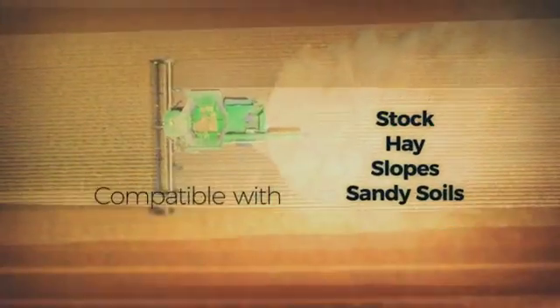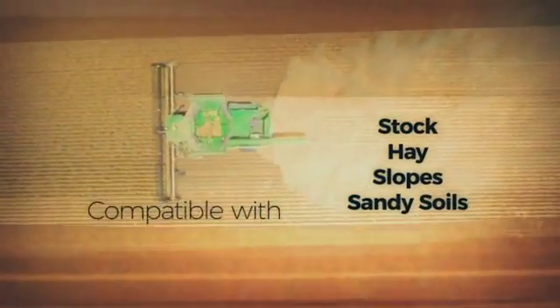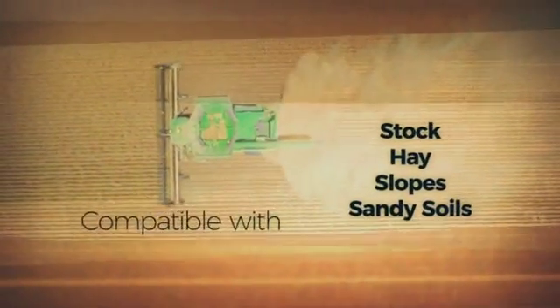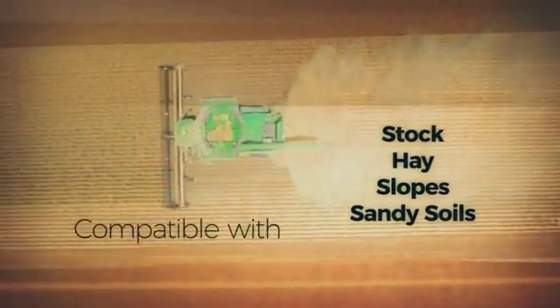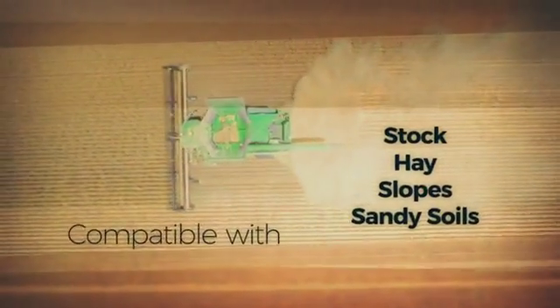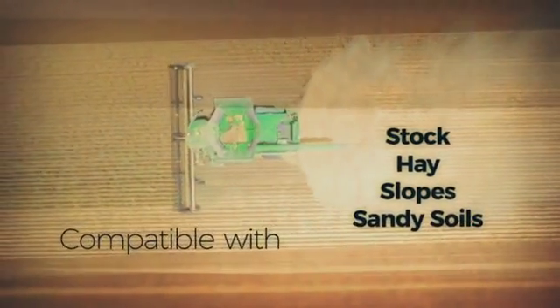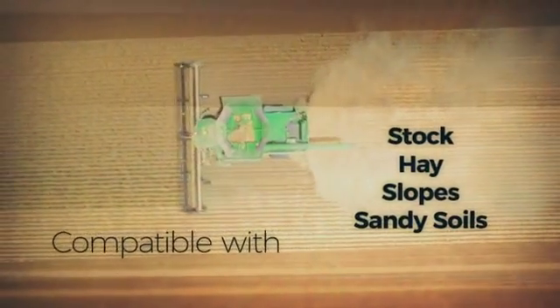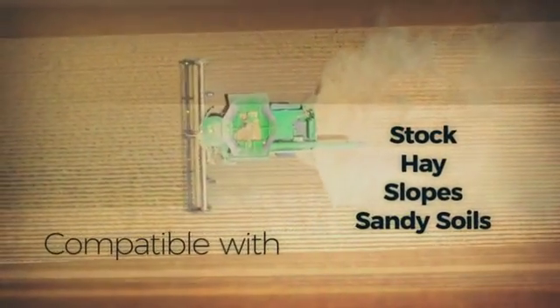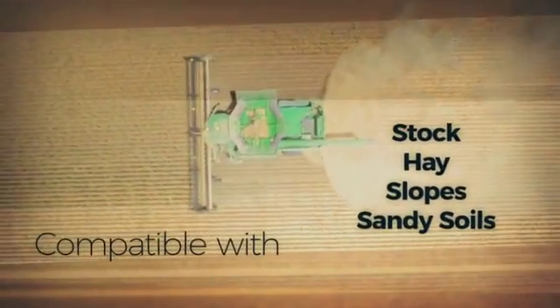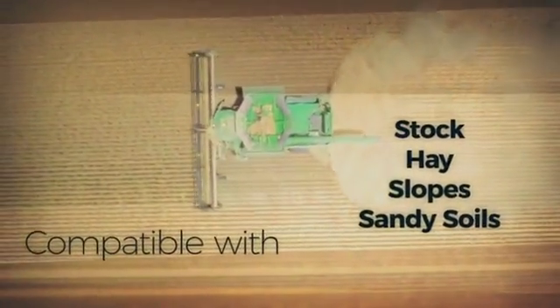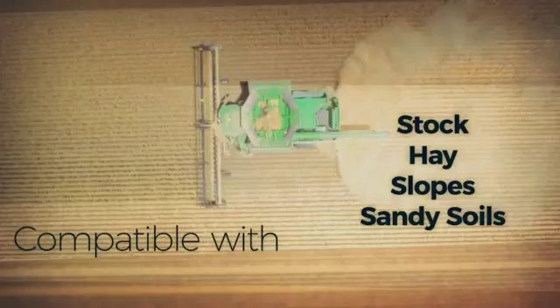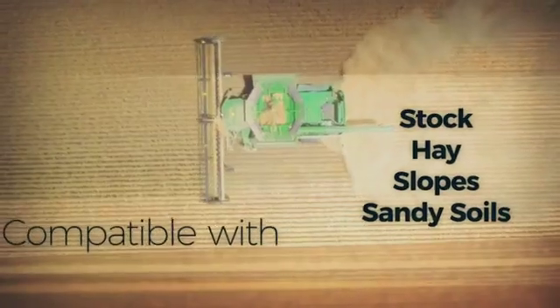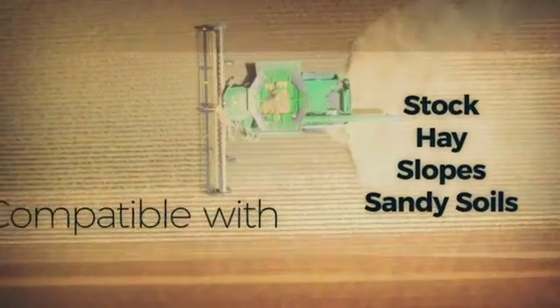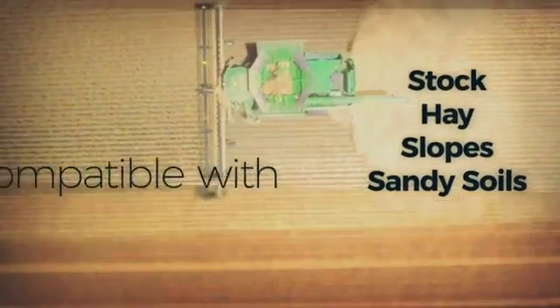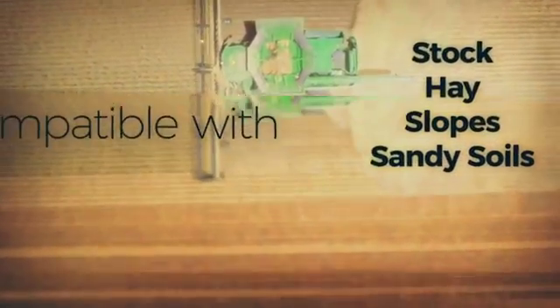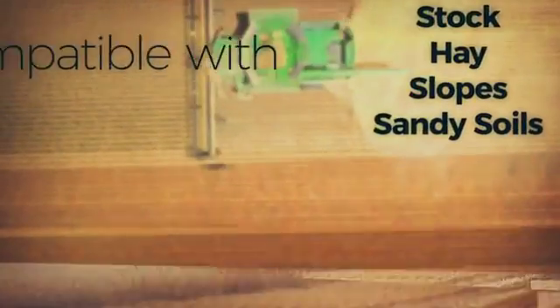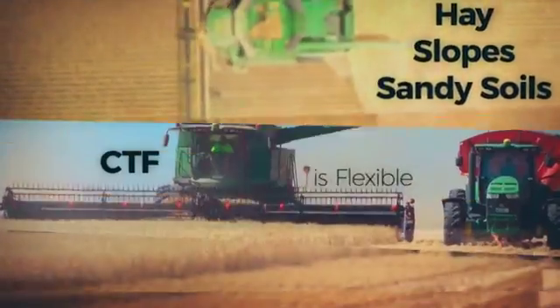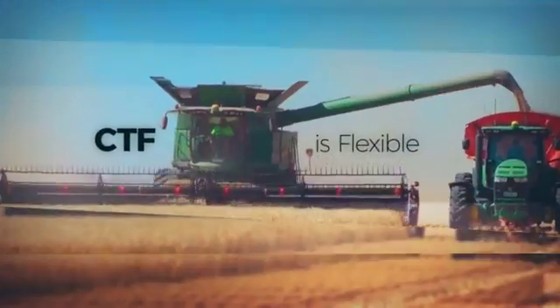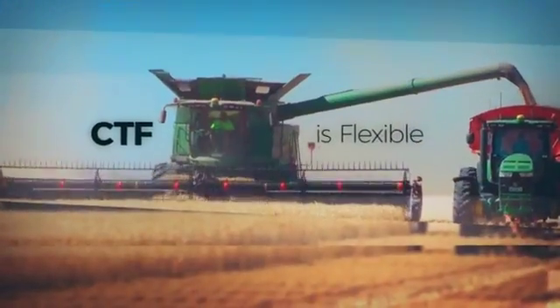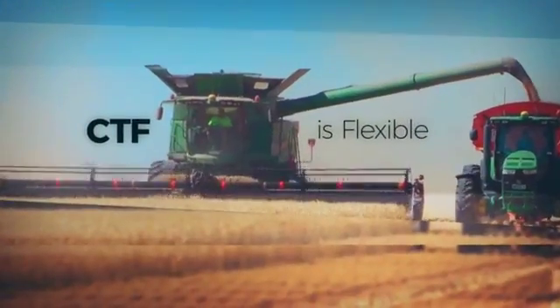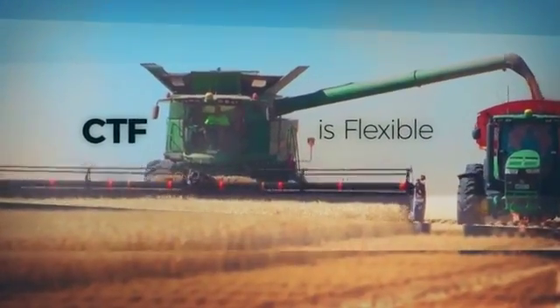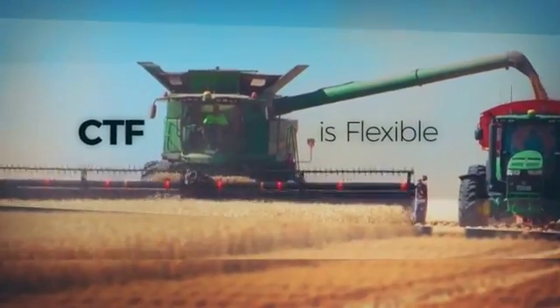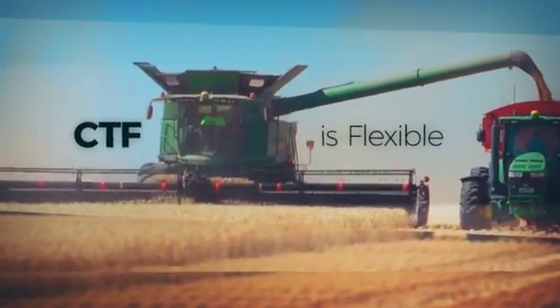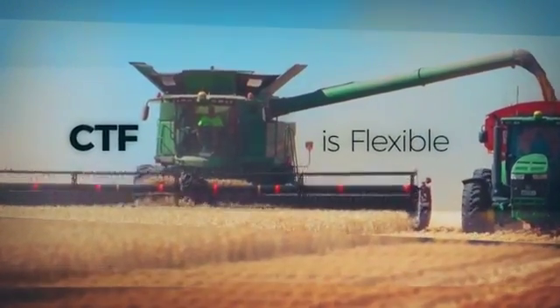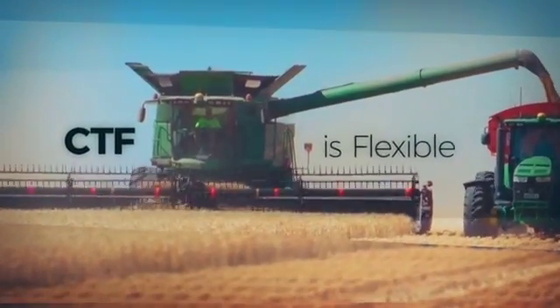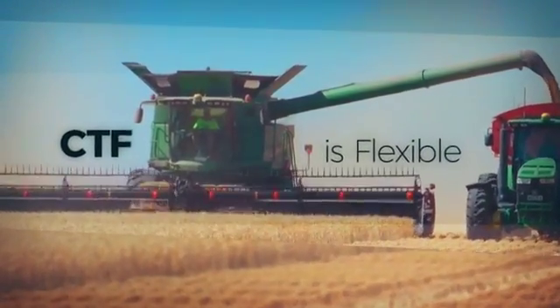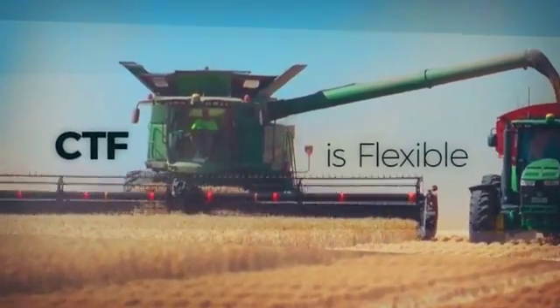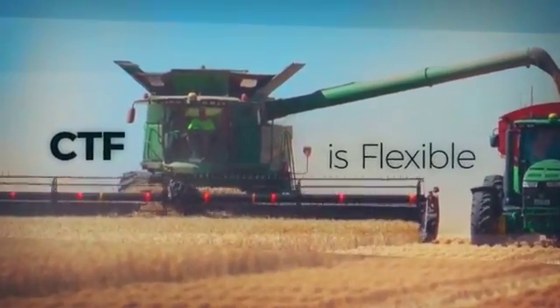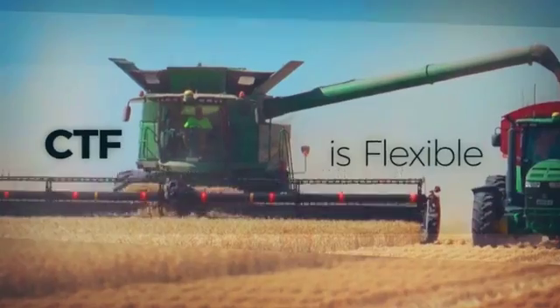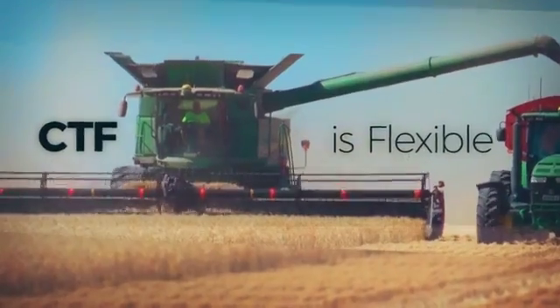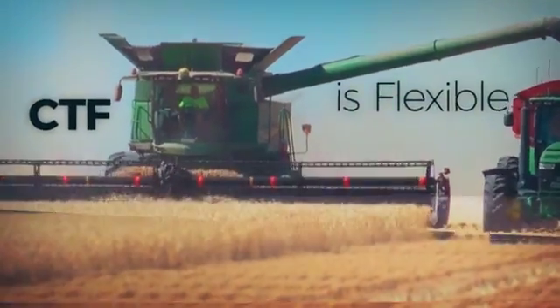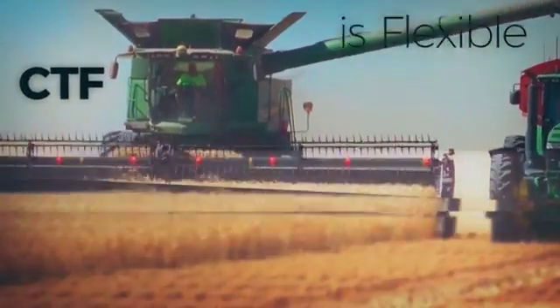The system can work if you have stock, hay, slopes, and sandy soil. Farmers in all these scenarios are successfully running CTF.